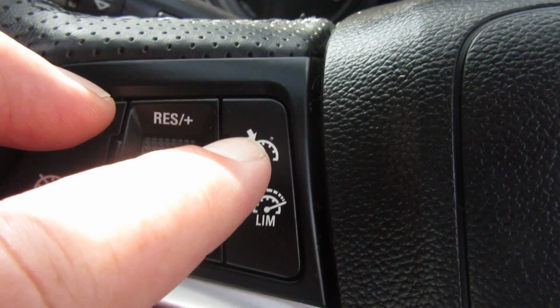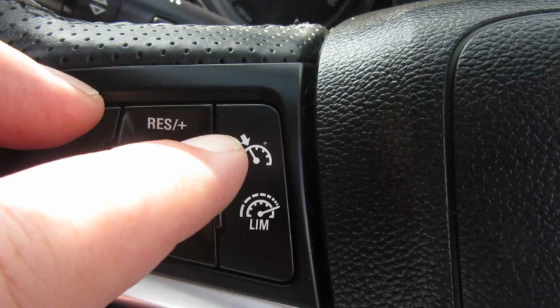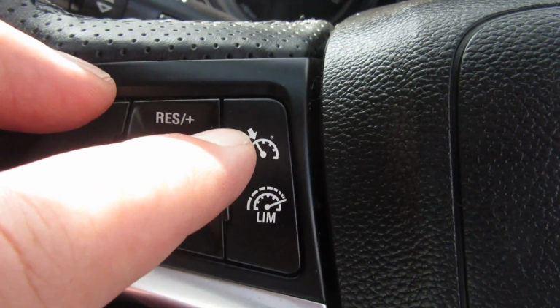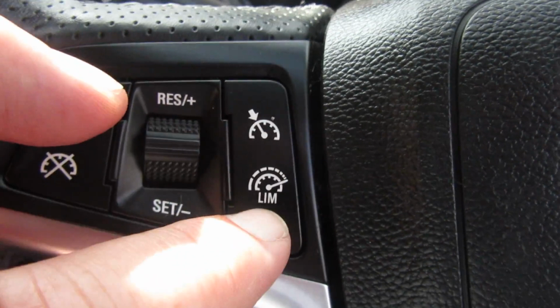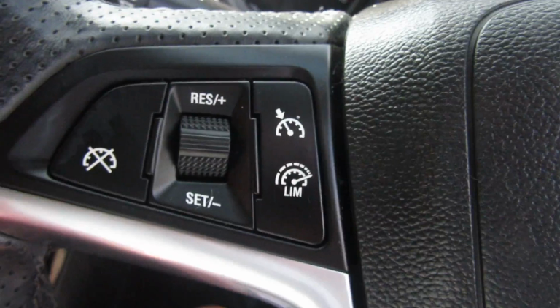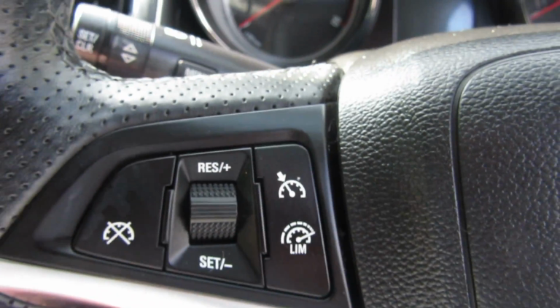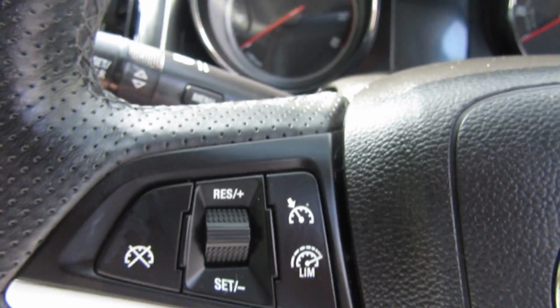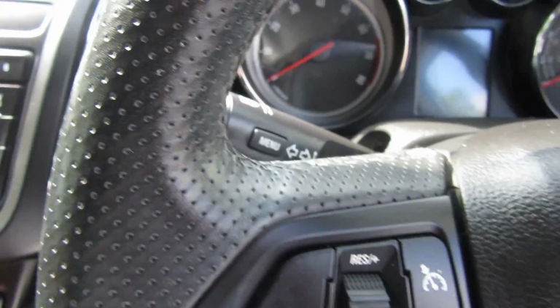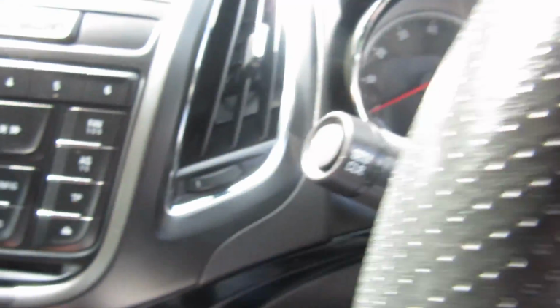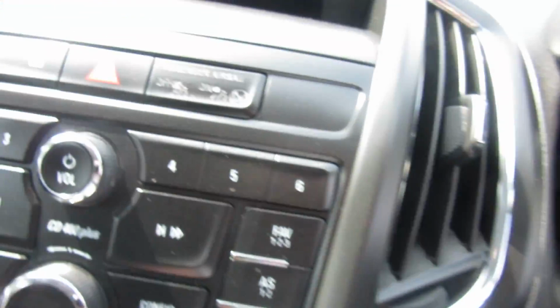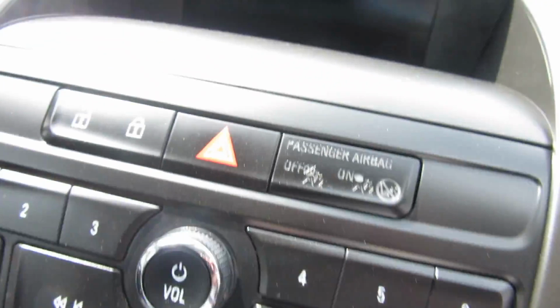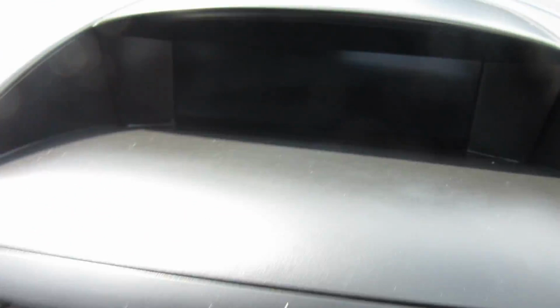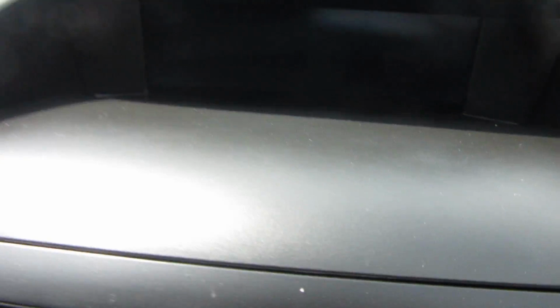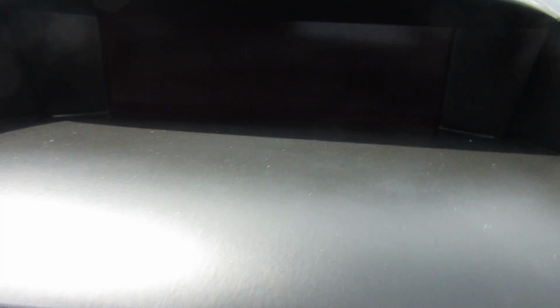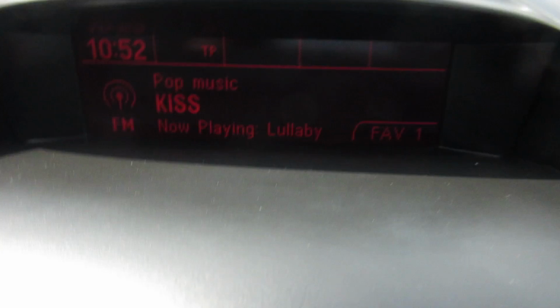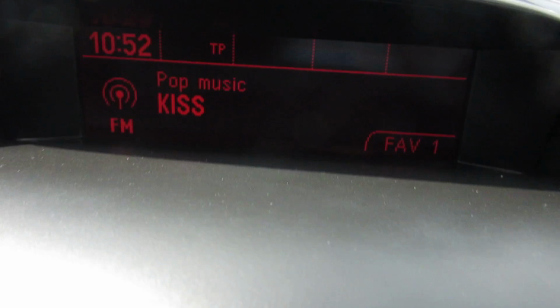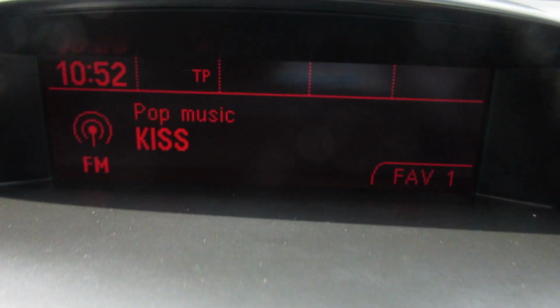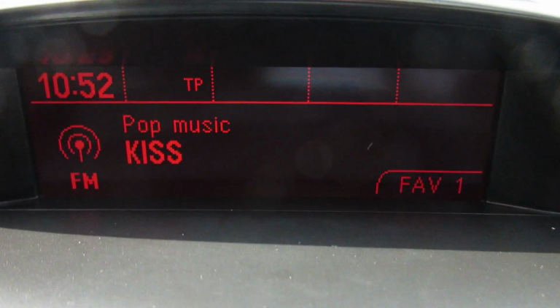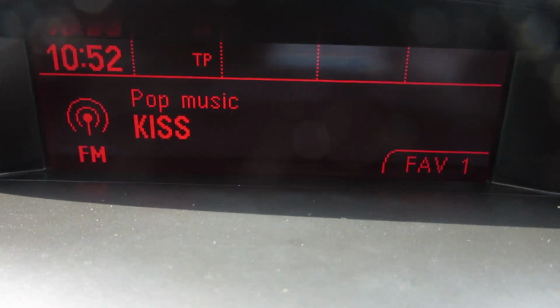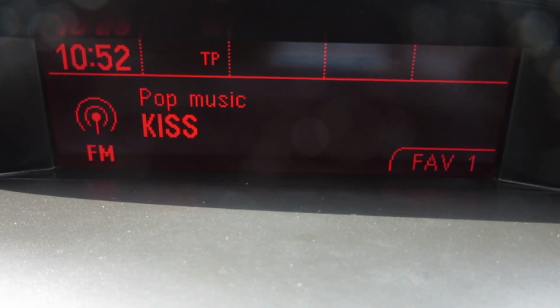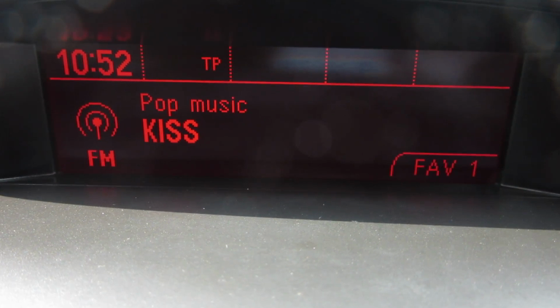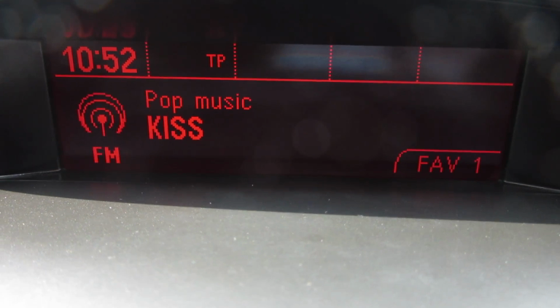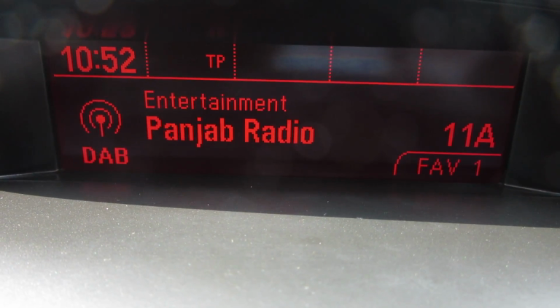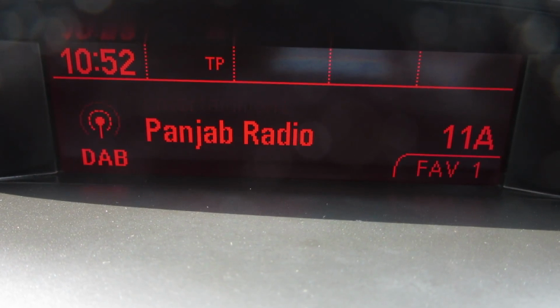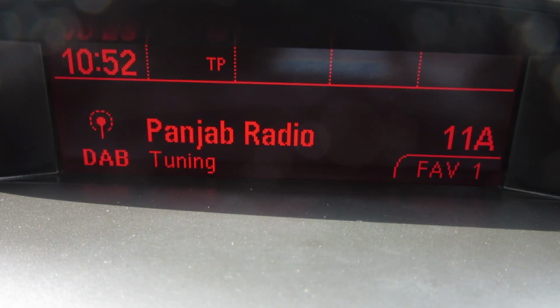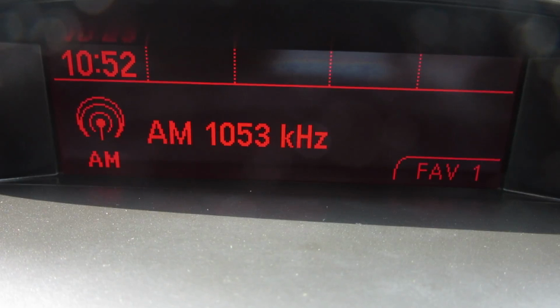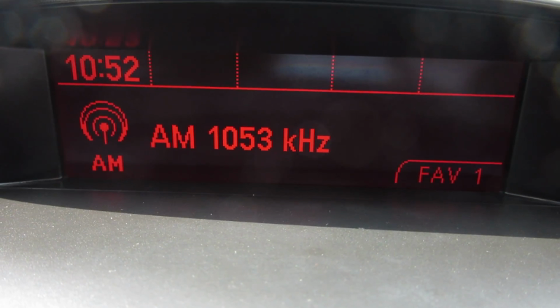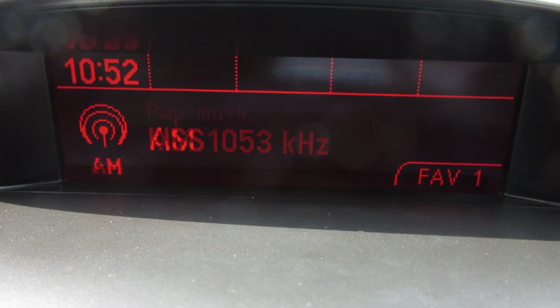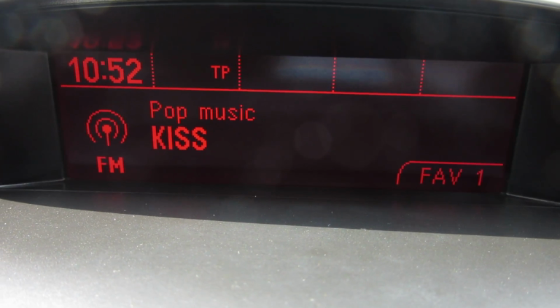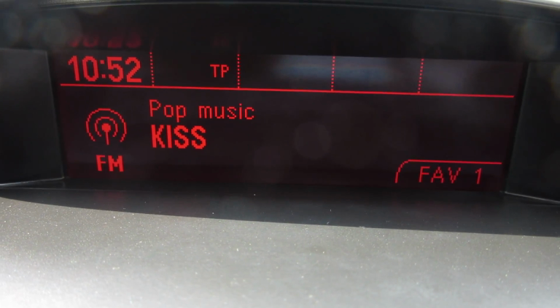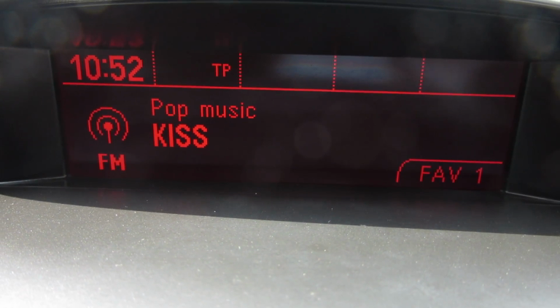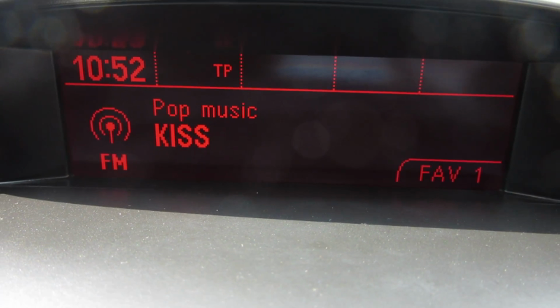Here you've got cruise control and speed limiter. Coming across to the radio, your radio there is a DAB, AM and FM radio.